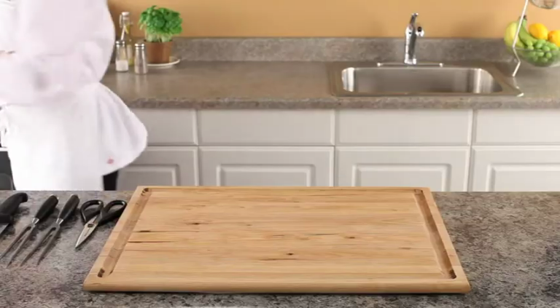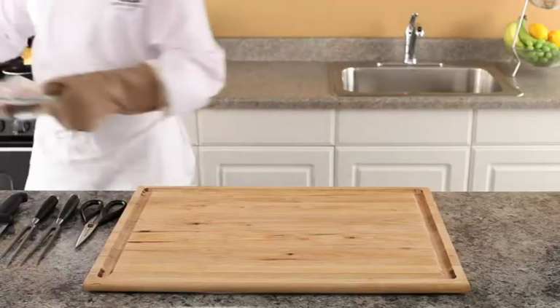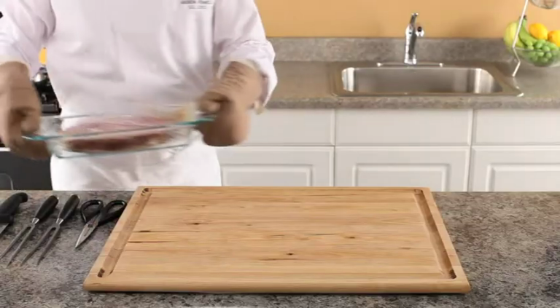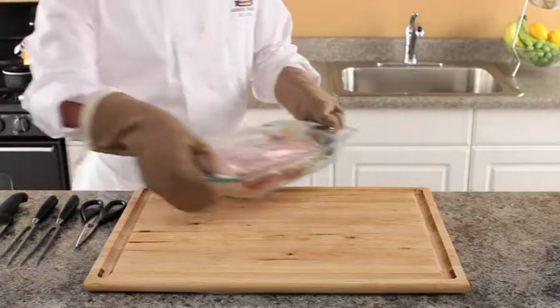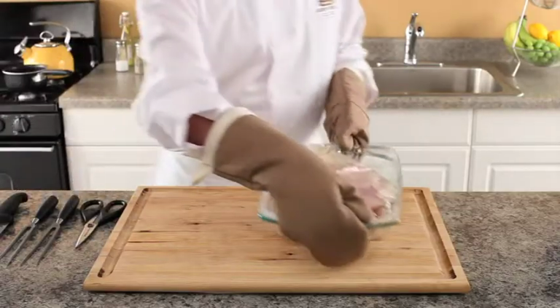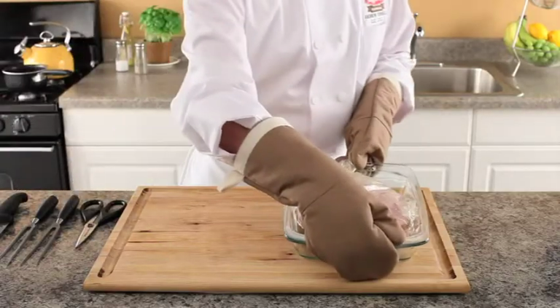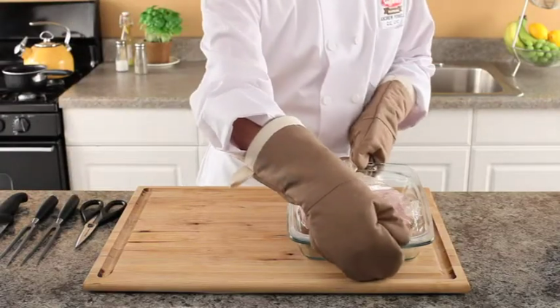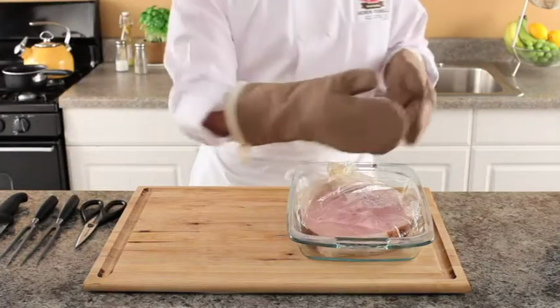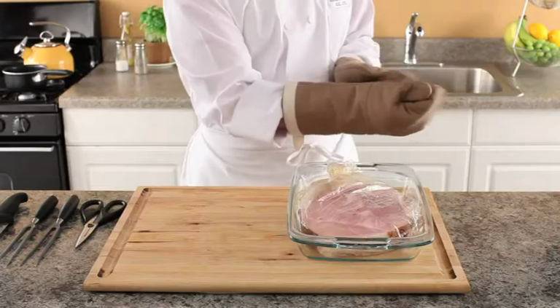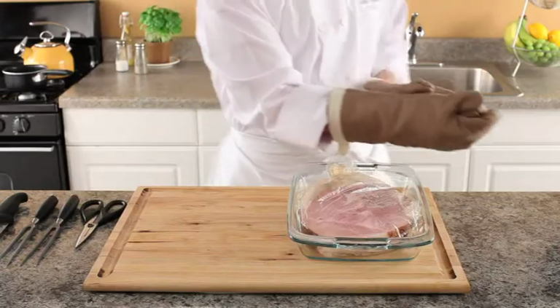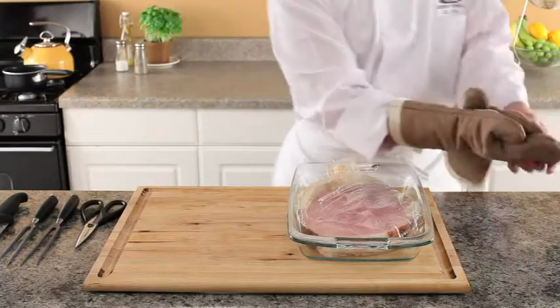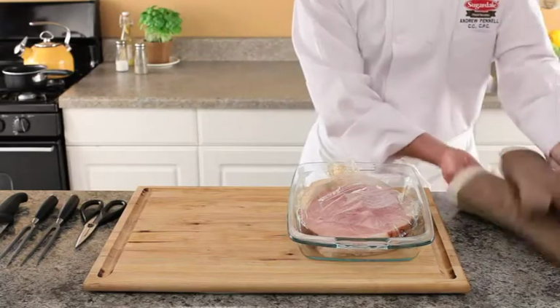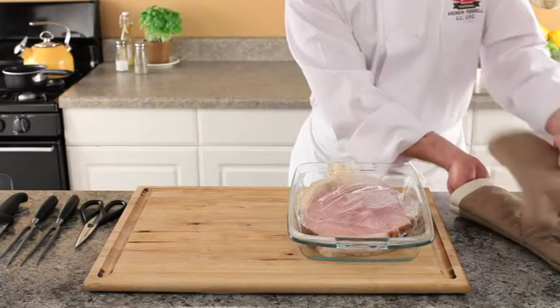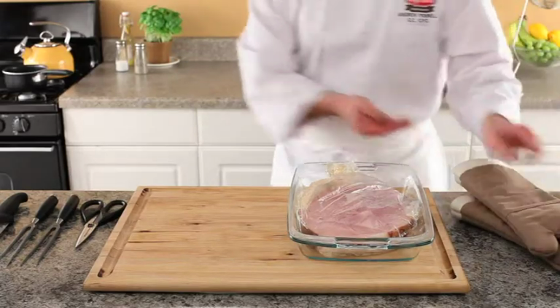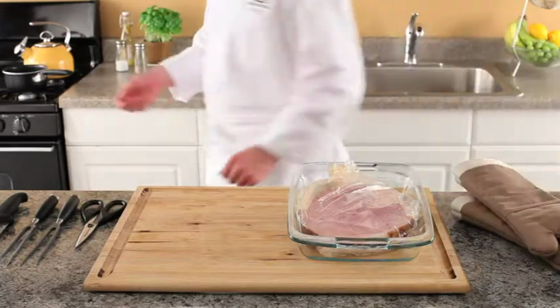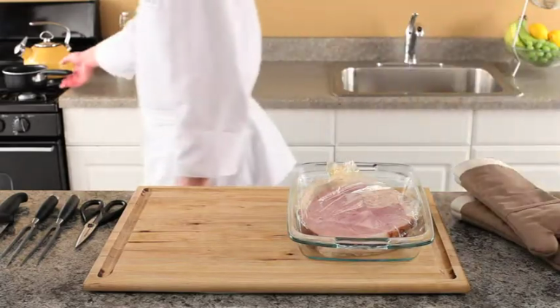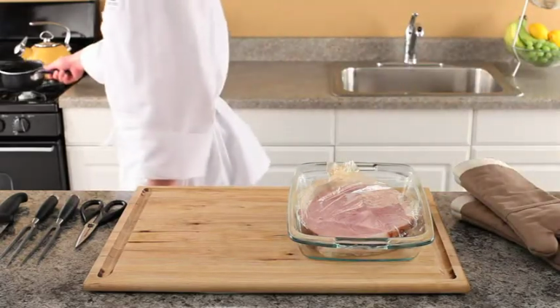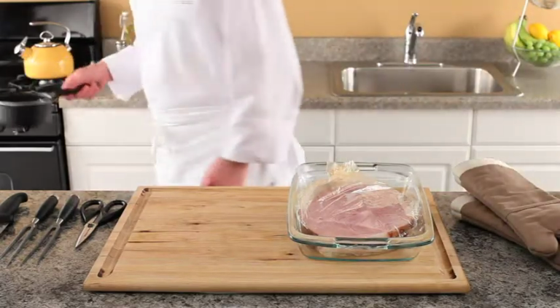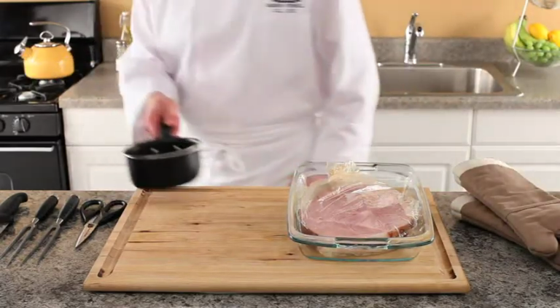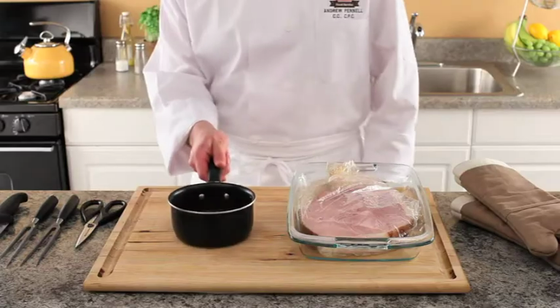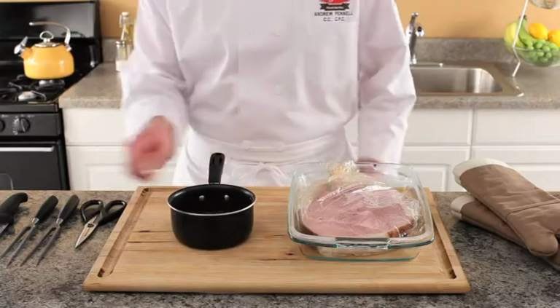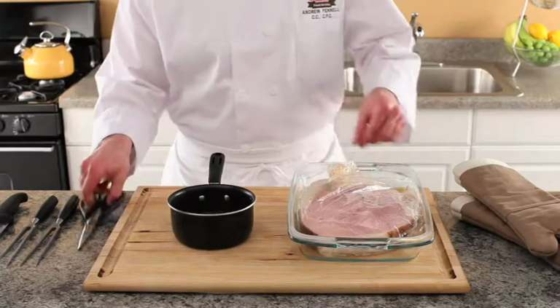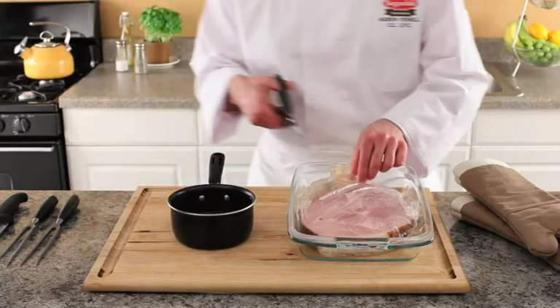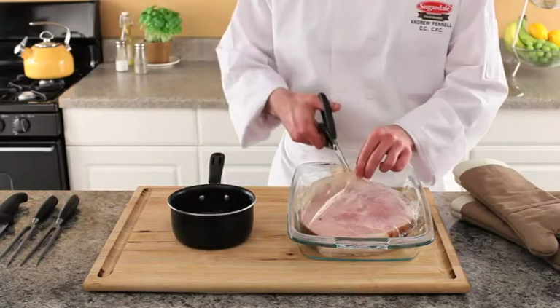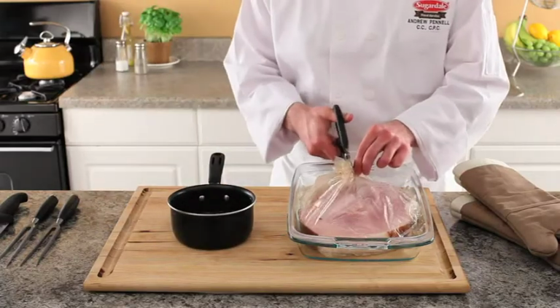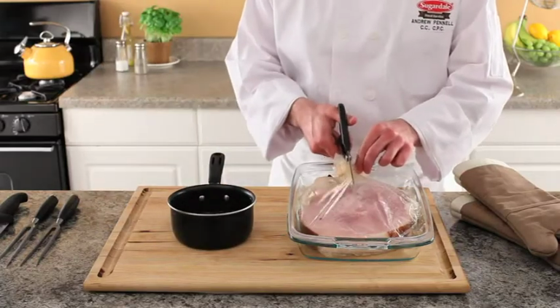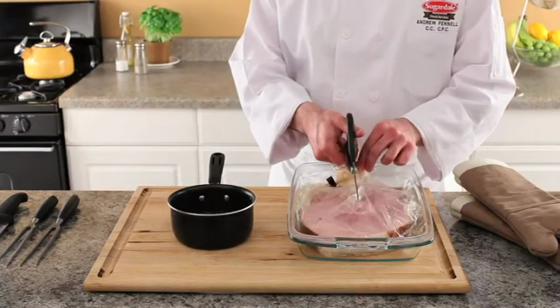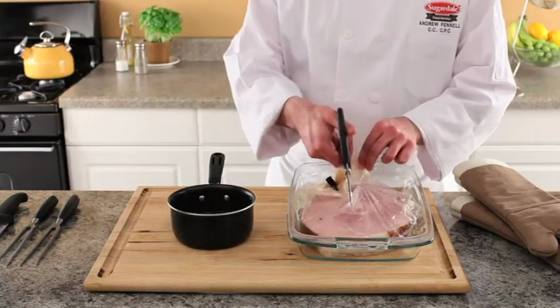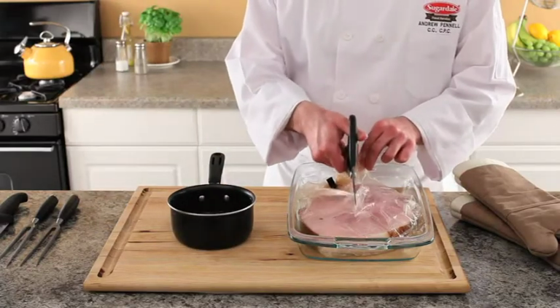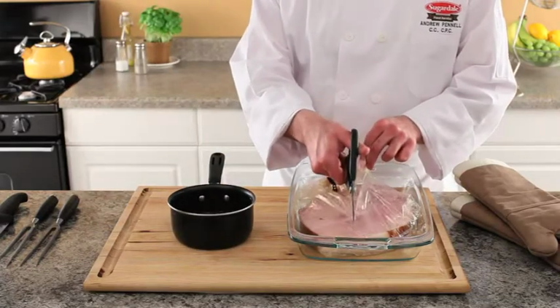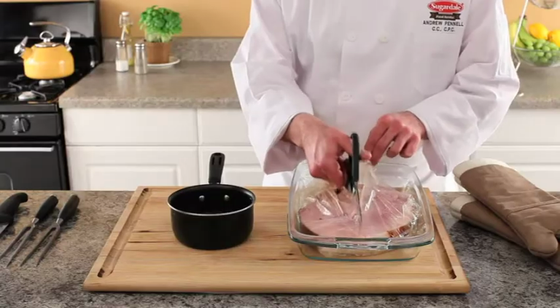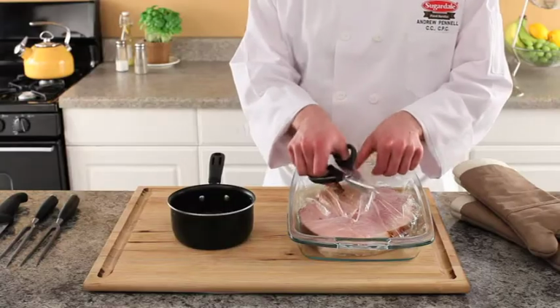After heating the ham roast for 30 to 40 minutes, remove the roast from the oven. Cut open the cooking bag using kitchen shears, being careful of the steam. Fold the edges of the bag down and away from the ham.